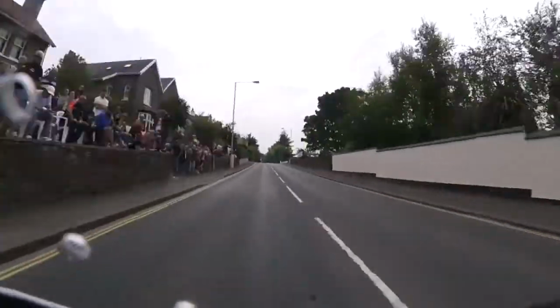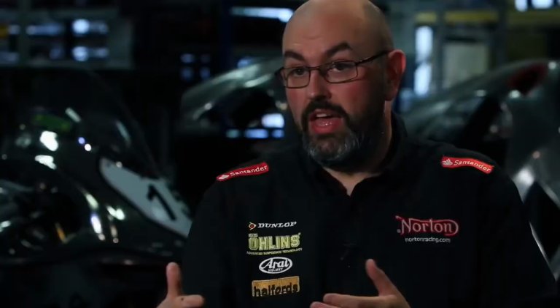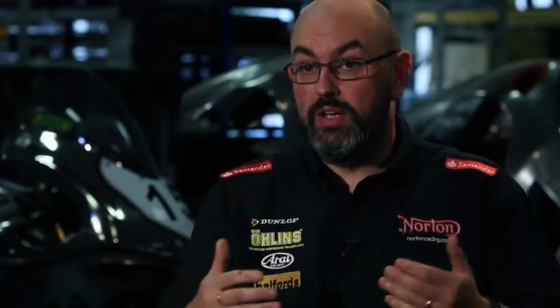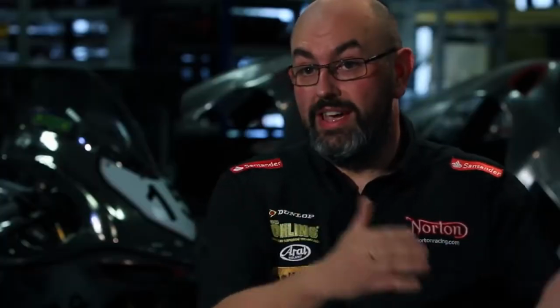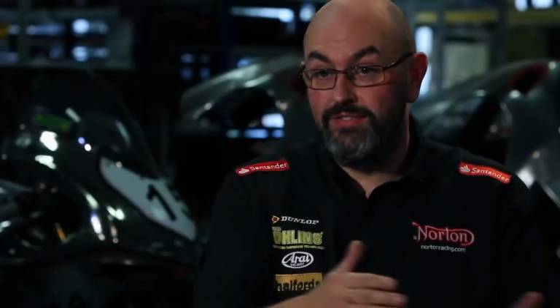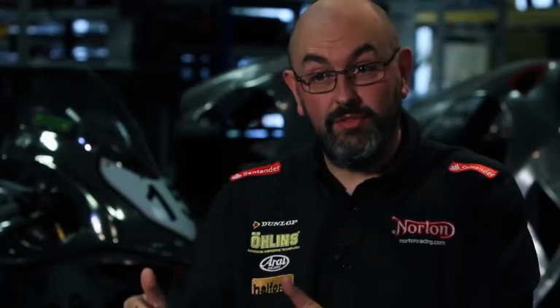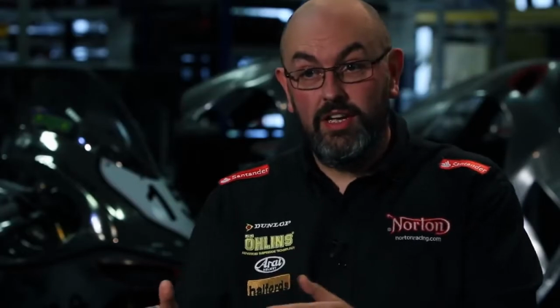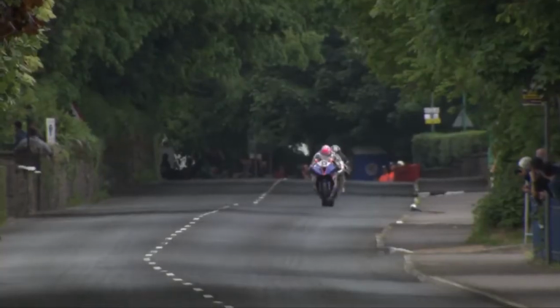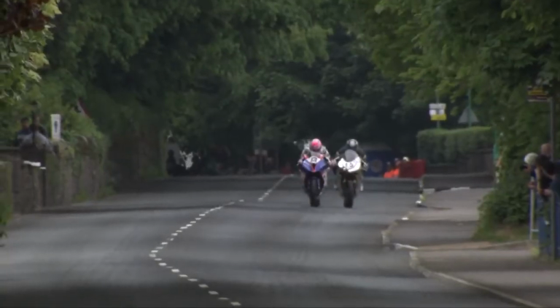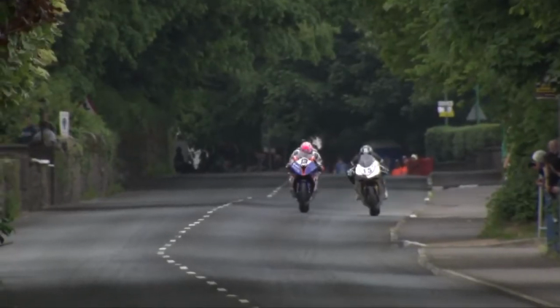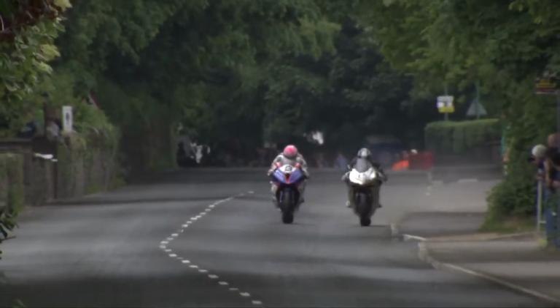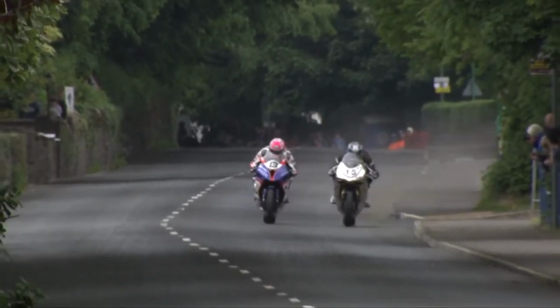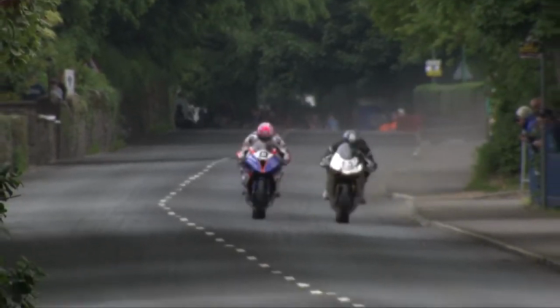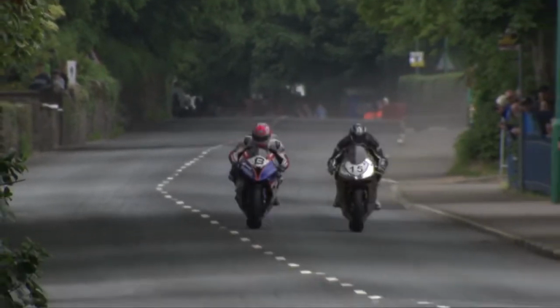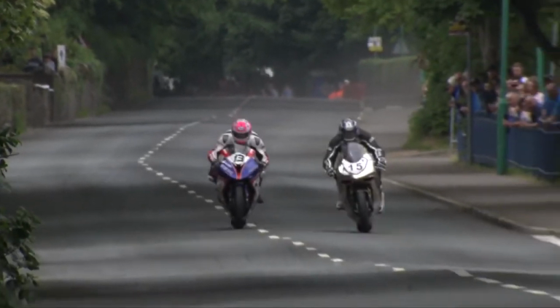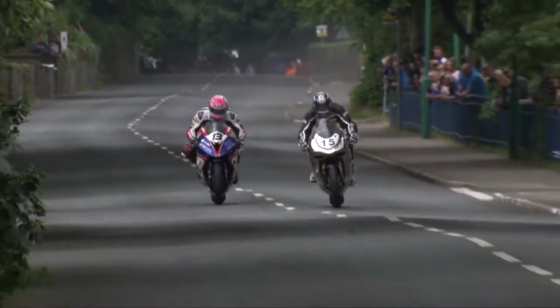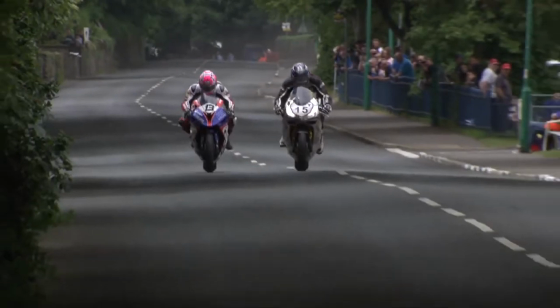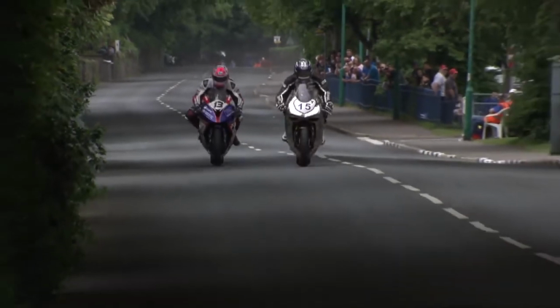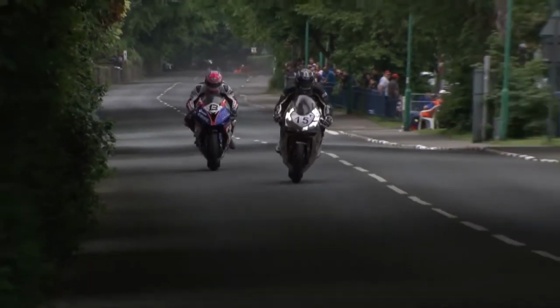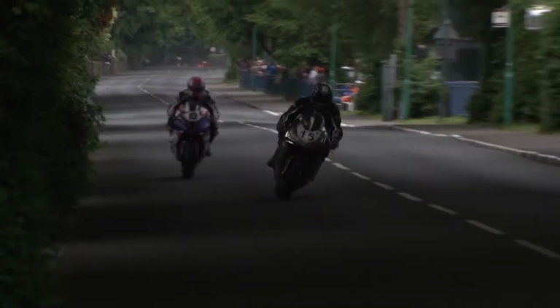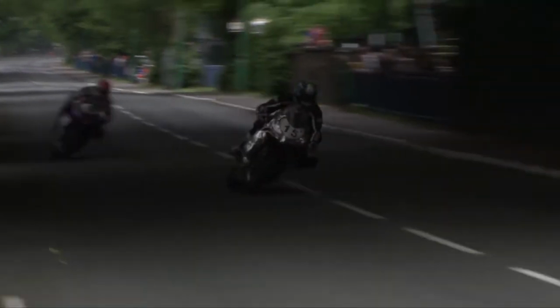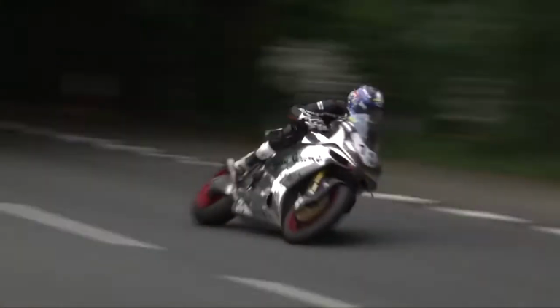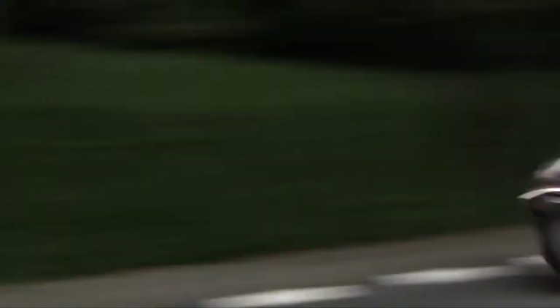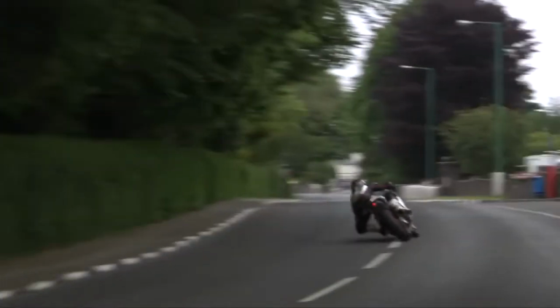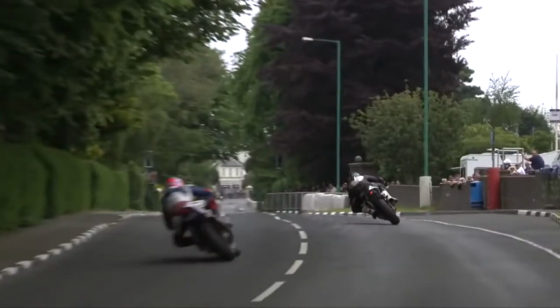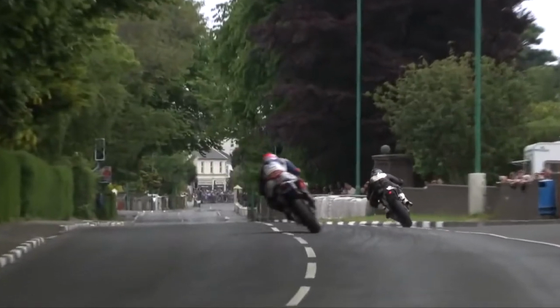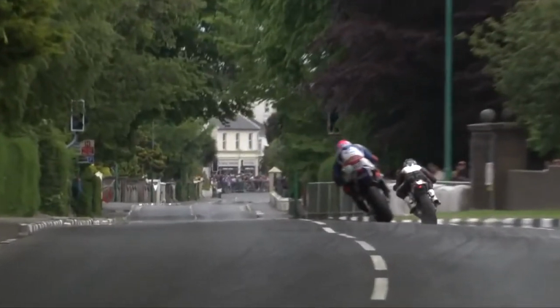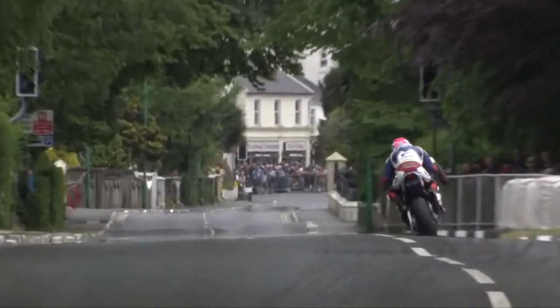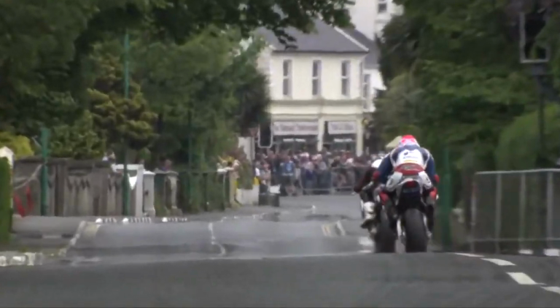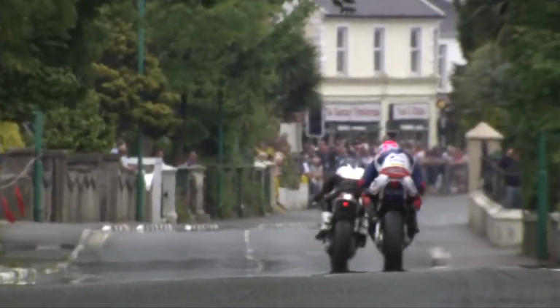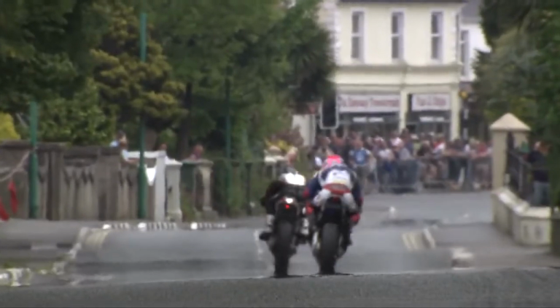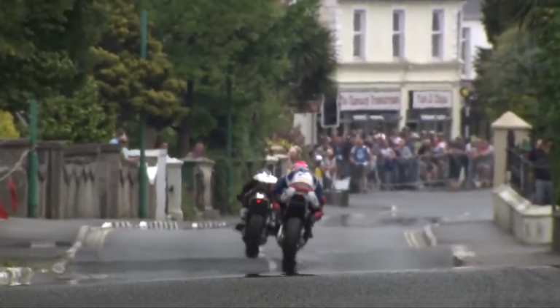The results are there — we came from 18th to 7th with the same motor. We developed the electronic package, we were able to engineer frame stiffness and characteristics into the bike, and we produced the fastest British bike ever around the Isle of Man.